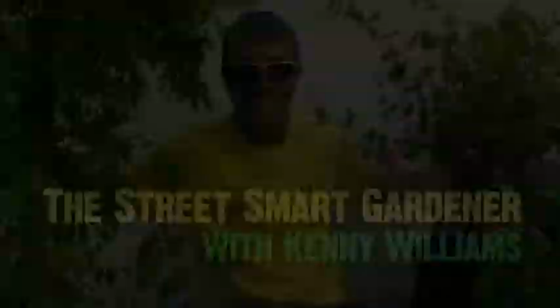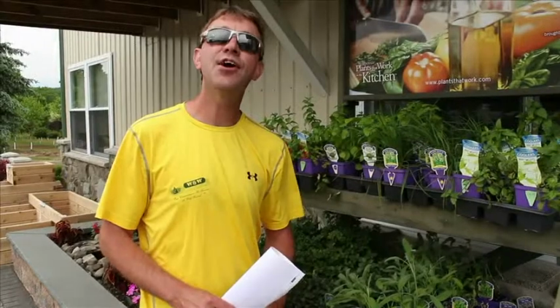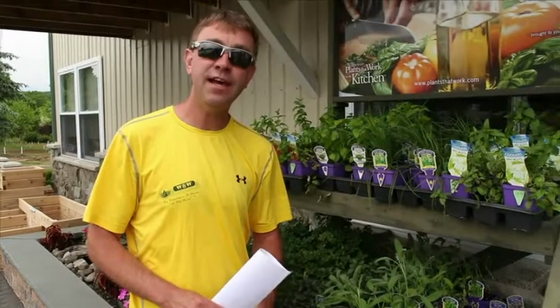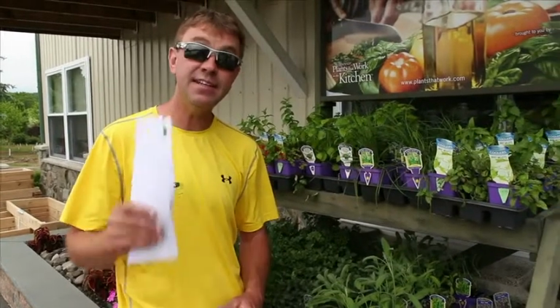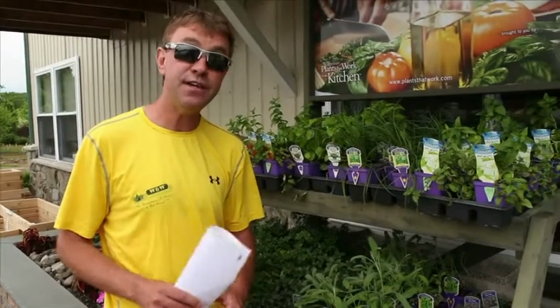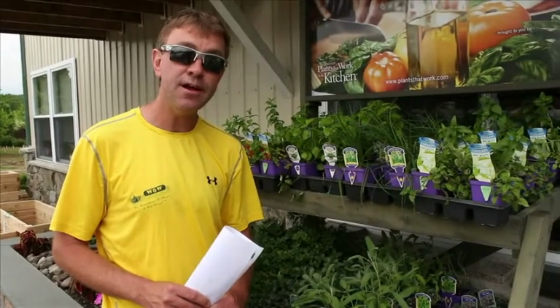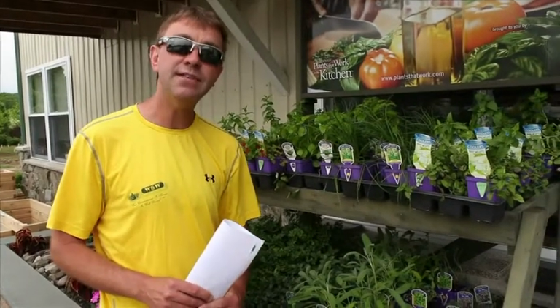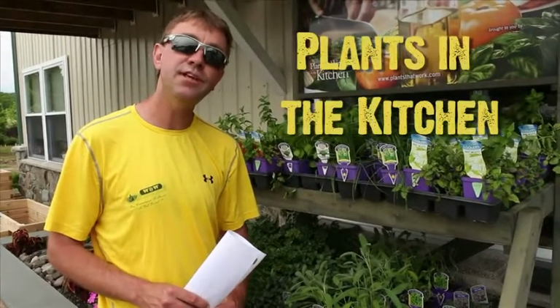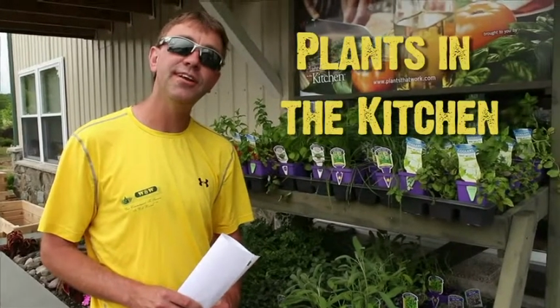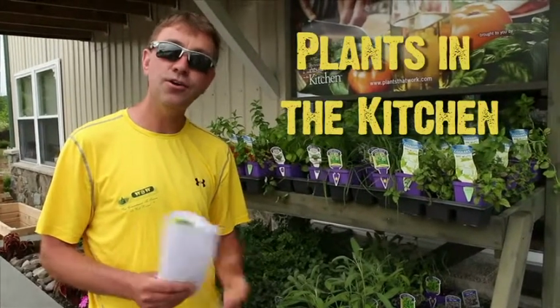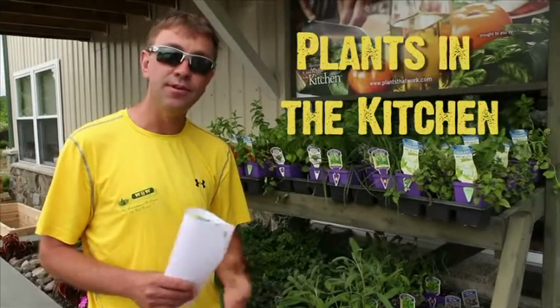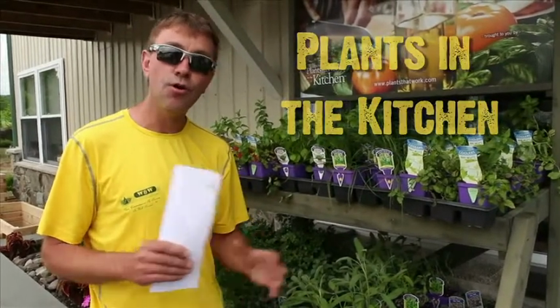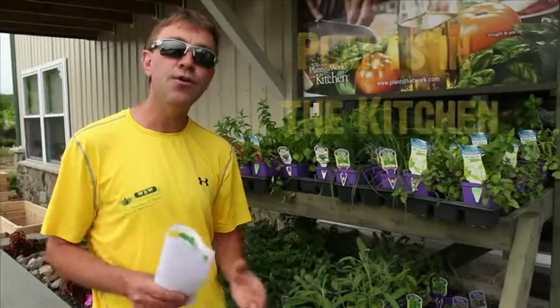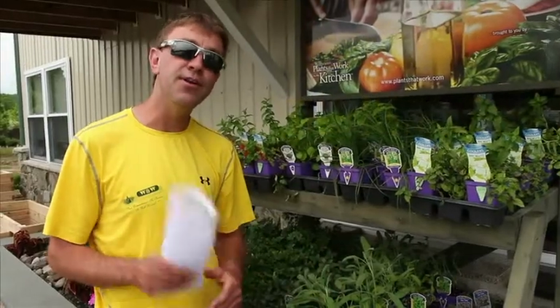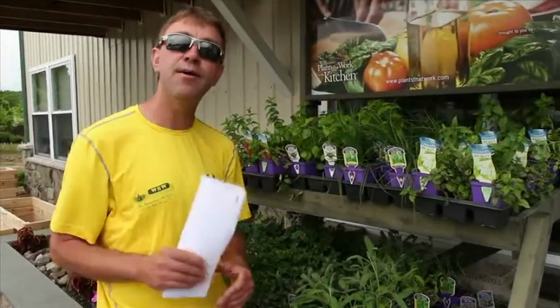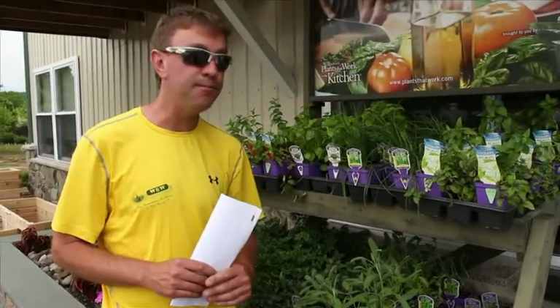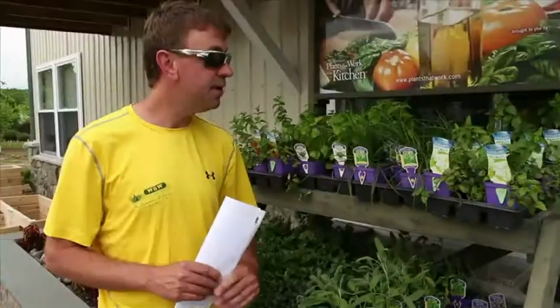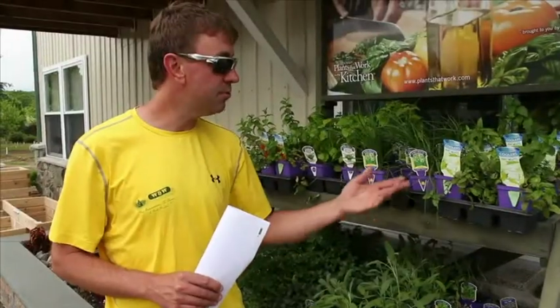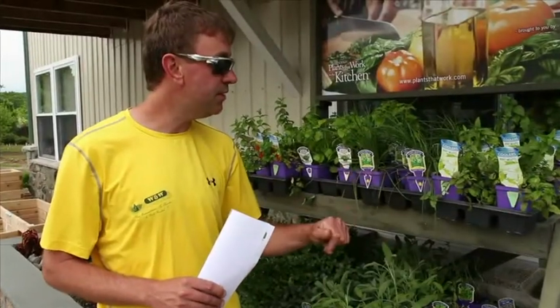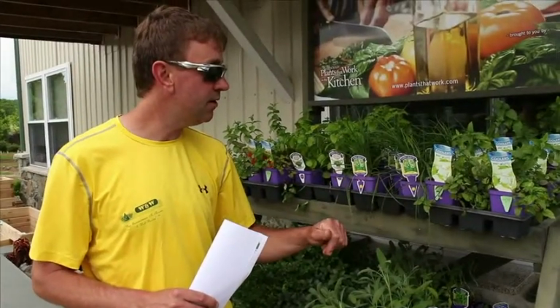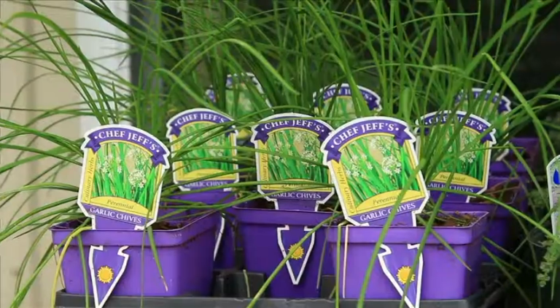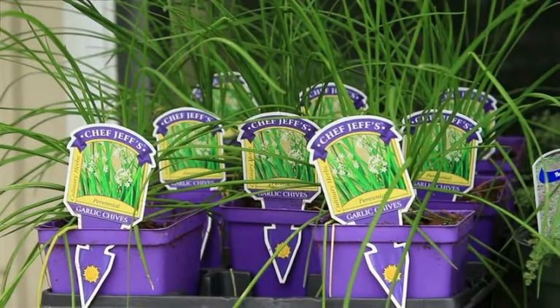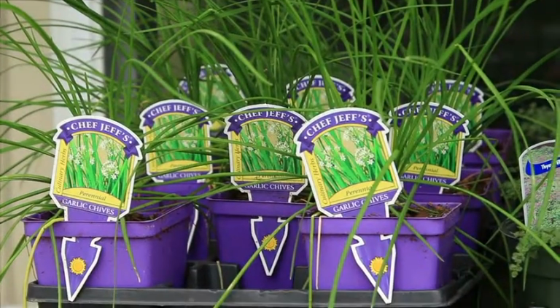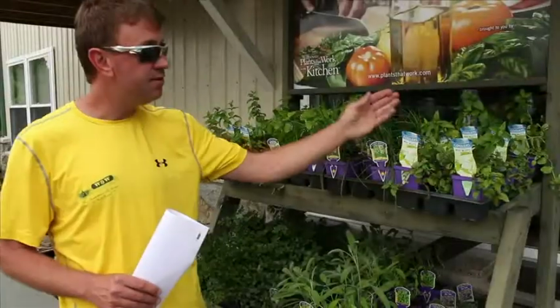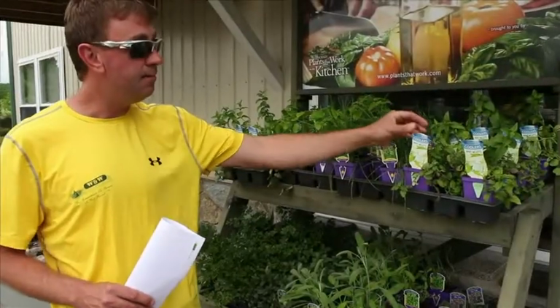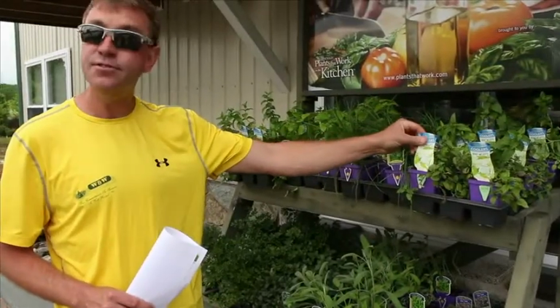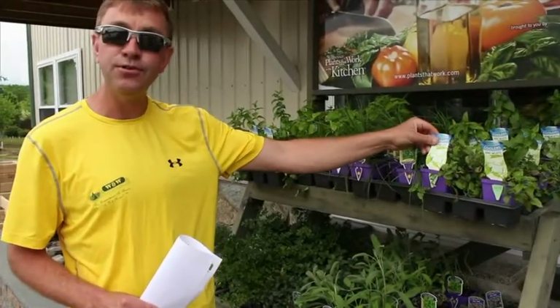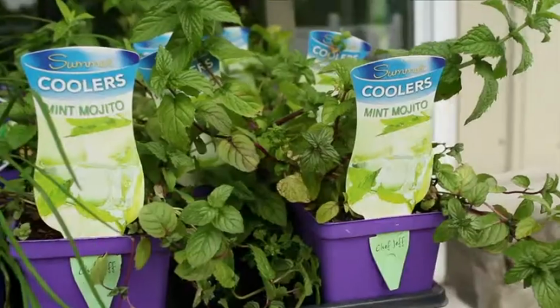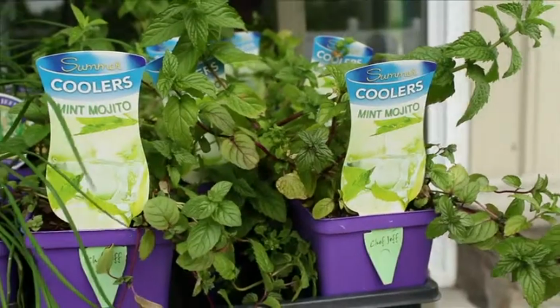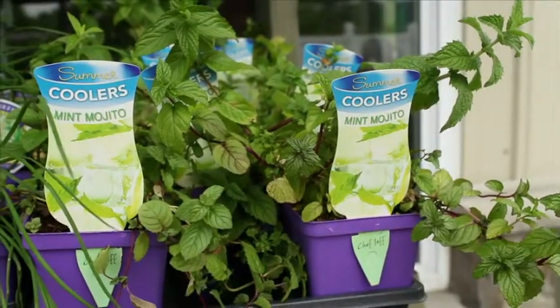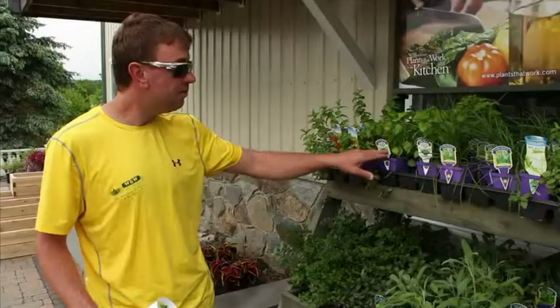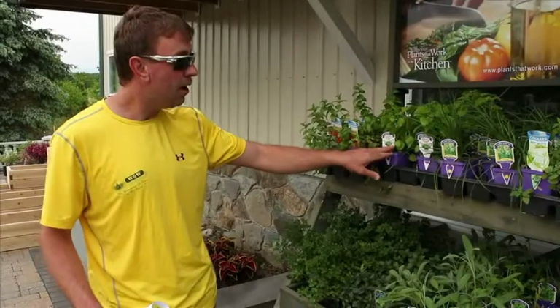Hey gardening fans, today's feature plants: kitchen herbs — grow your own, know where it comes from. Some nice ones we're offering this year: chives, and we even have these mint coolers for your mojitos this year, some lemon balm.